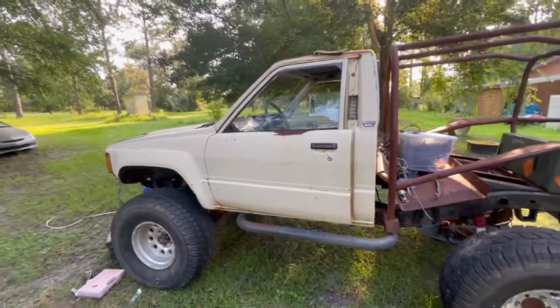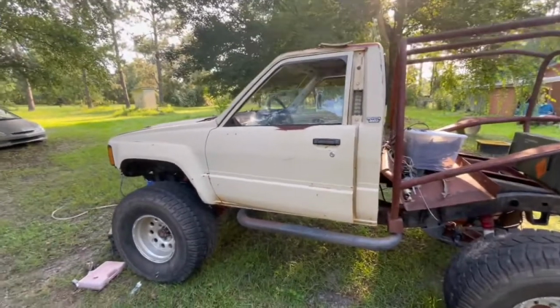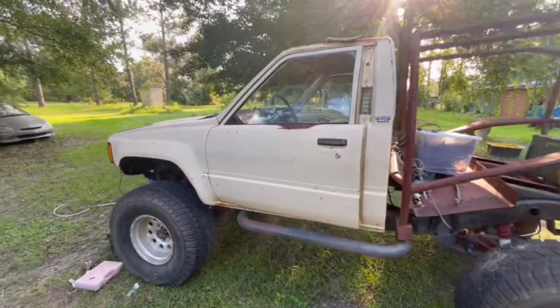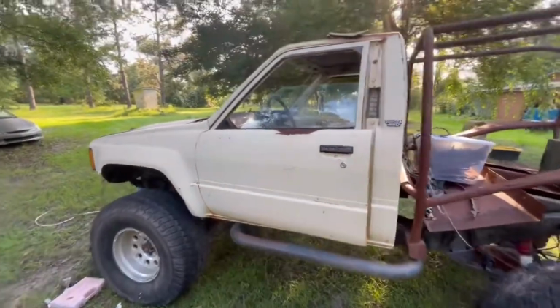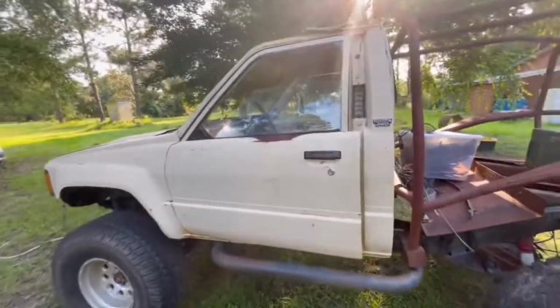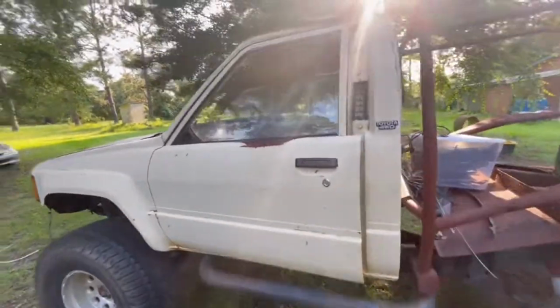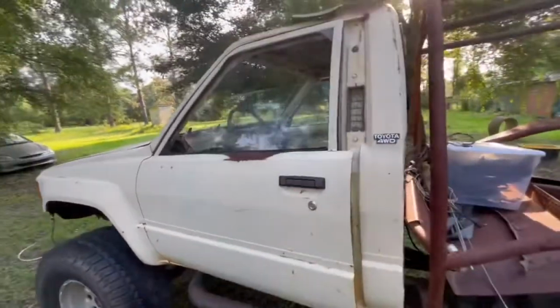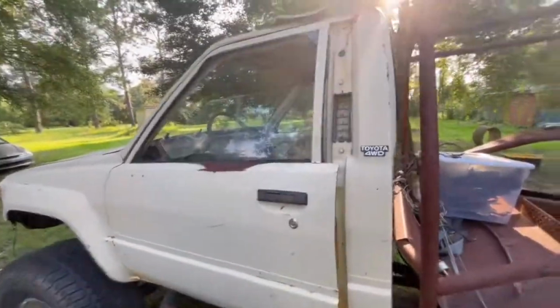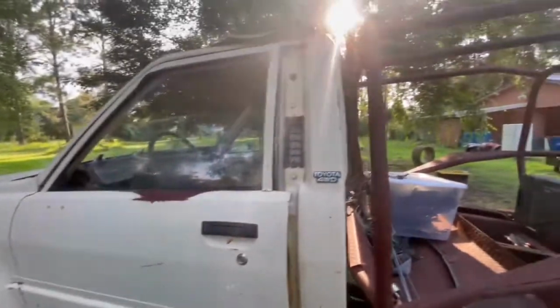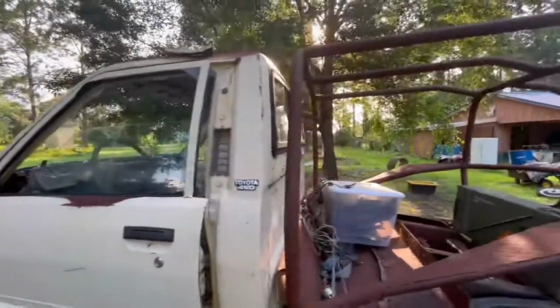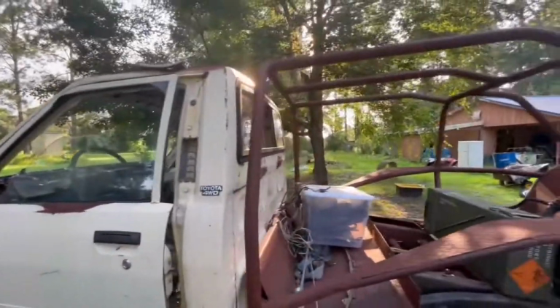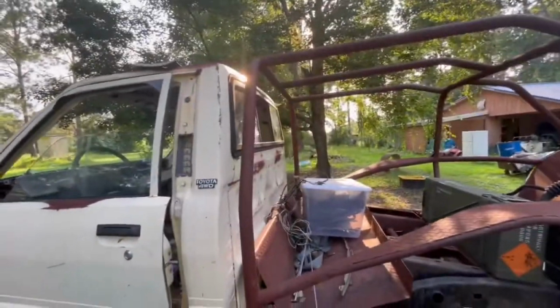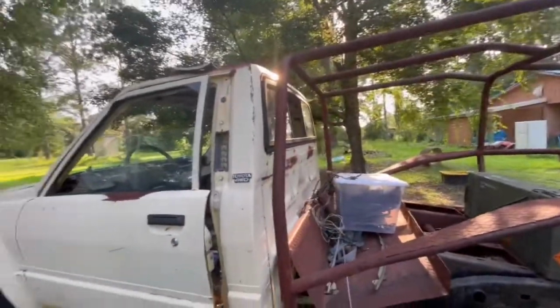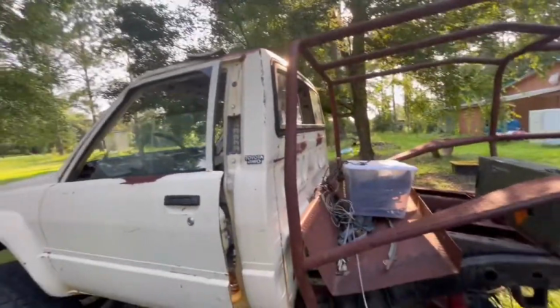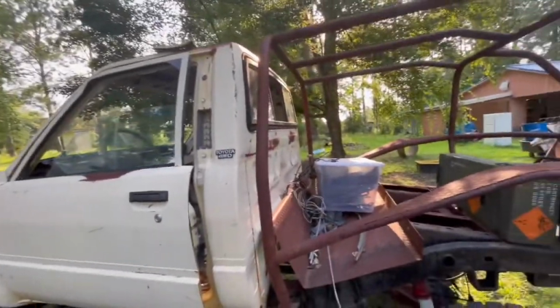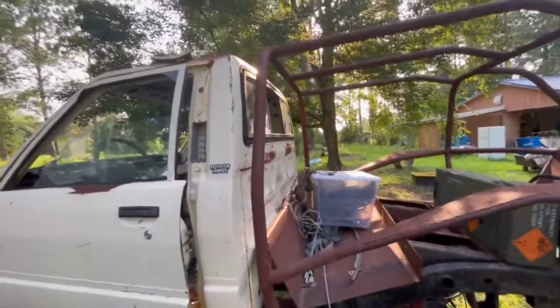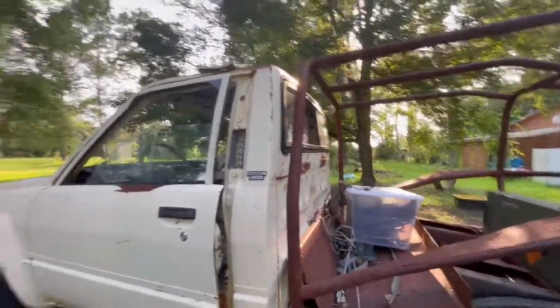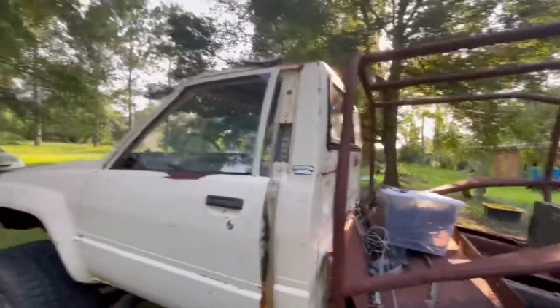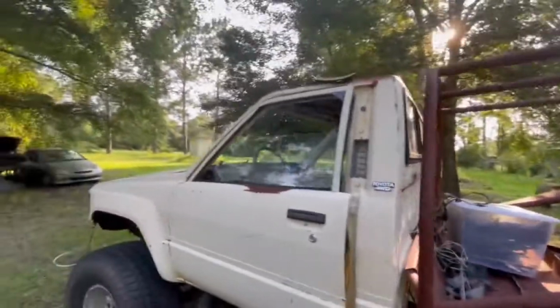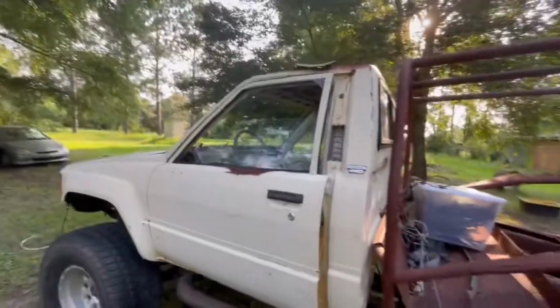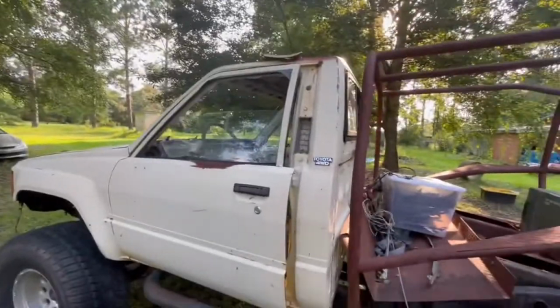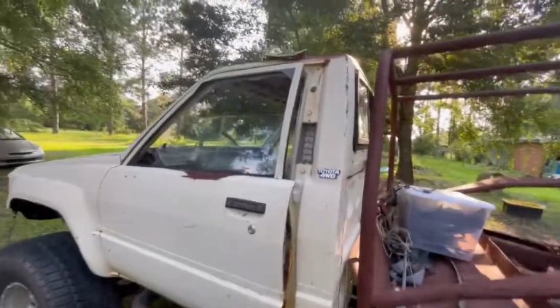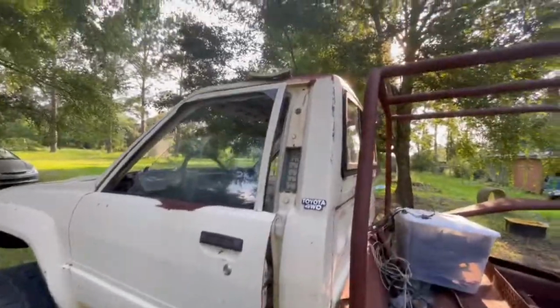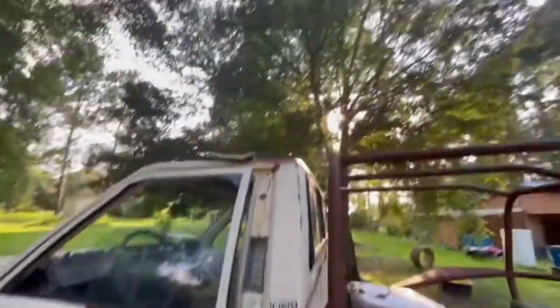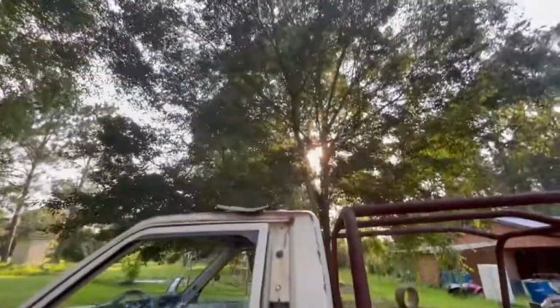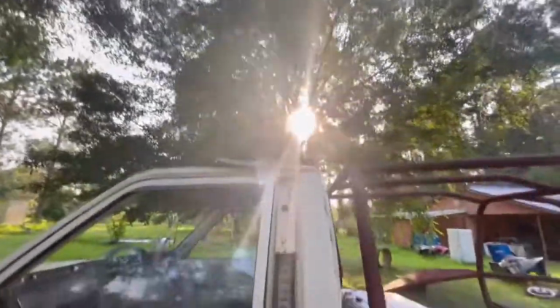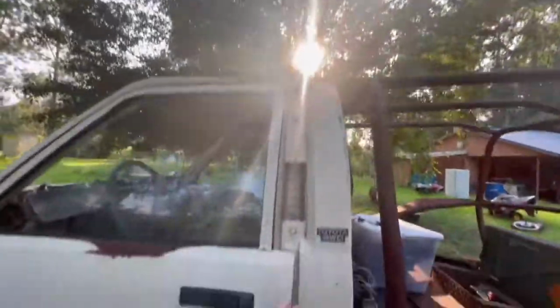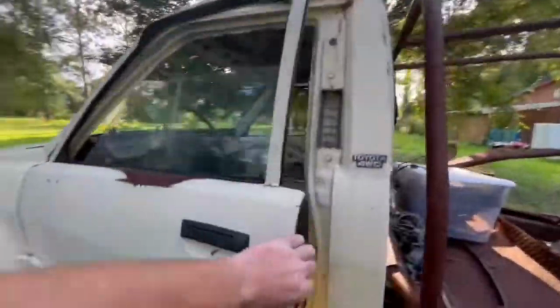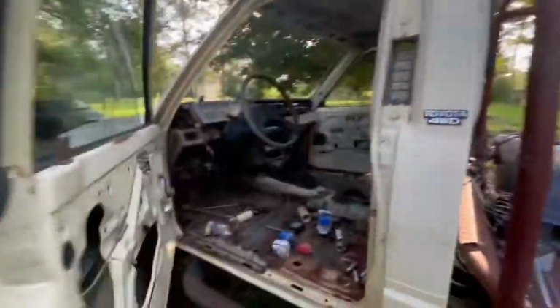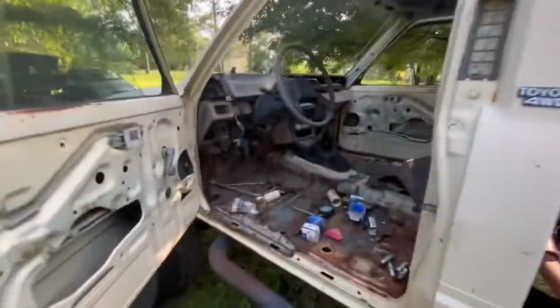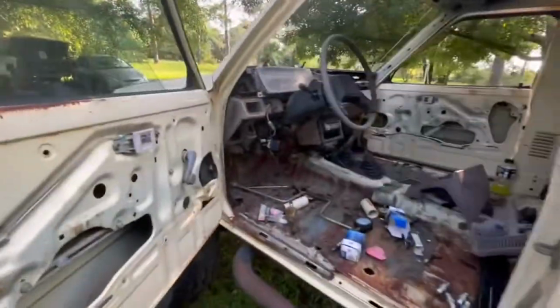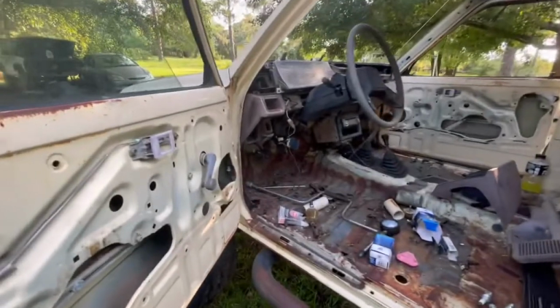Hey guys, had some fun, back to work. Sun's starting to go down, the heat index is still like 99 but we got some nice shade right here. We're gonna jump back on our Yota, see if we can get this girl cleaned up.